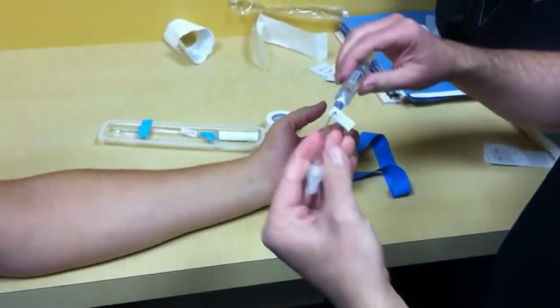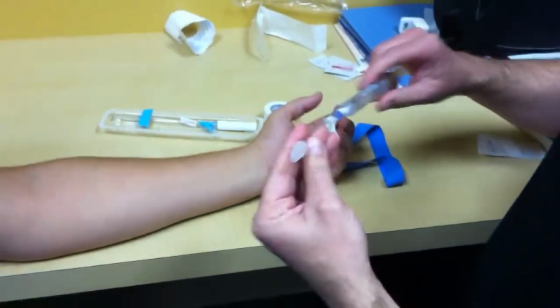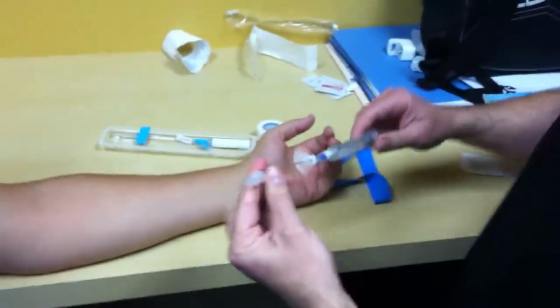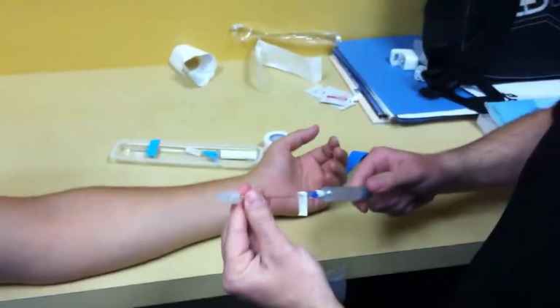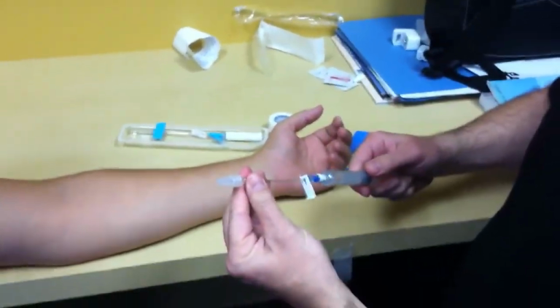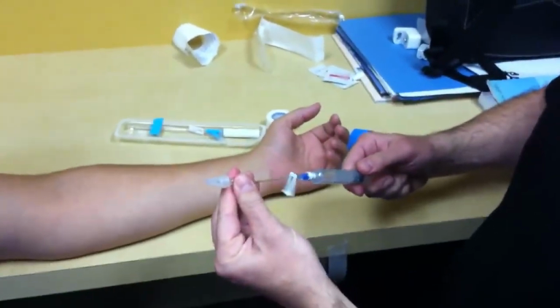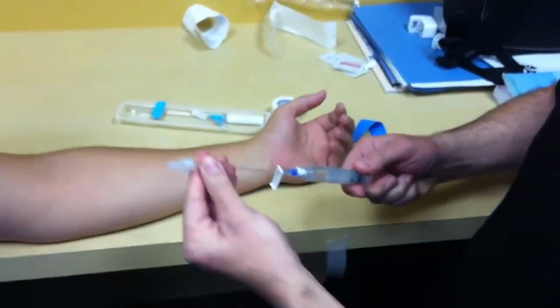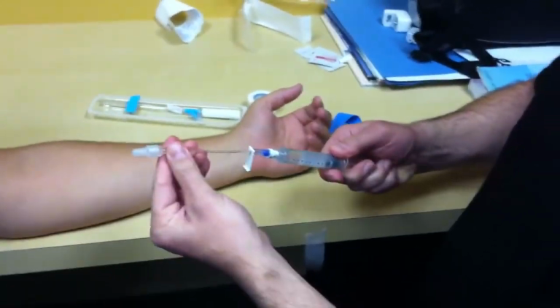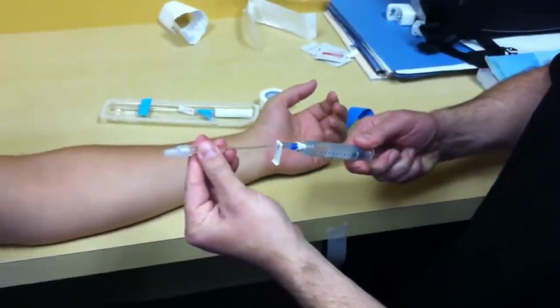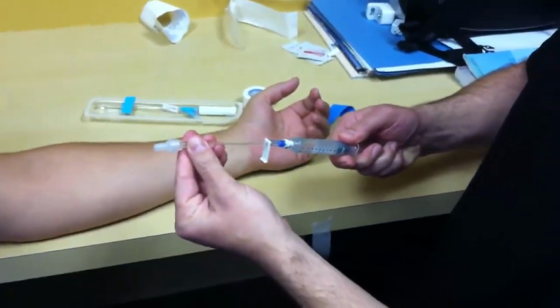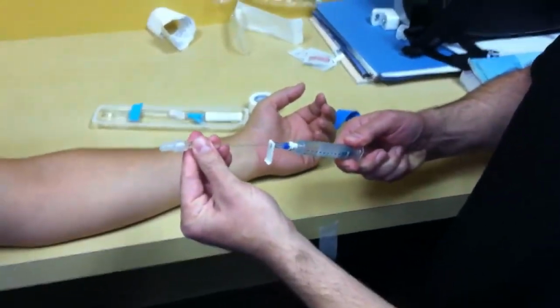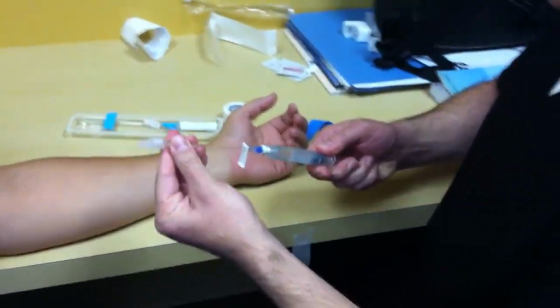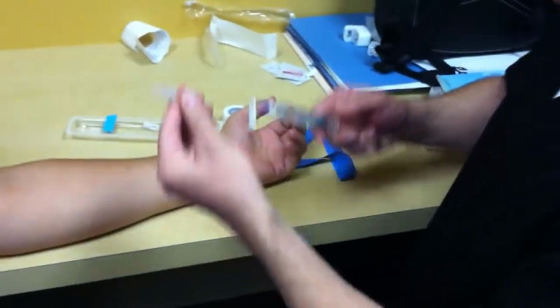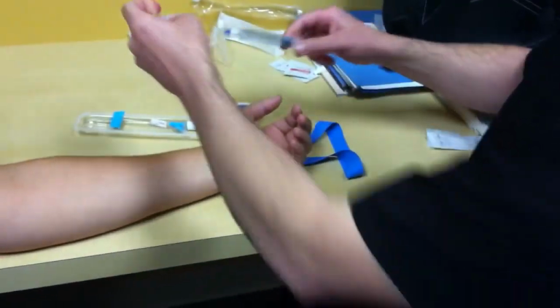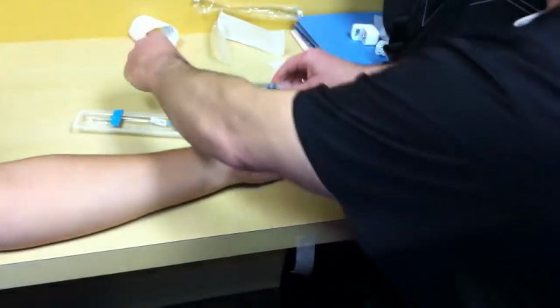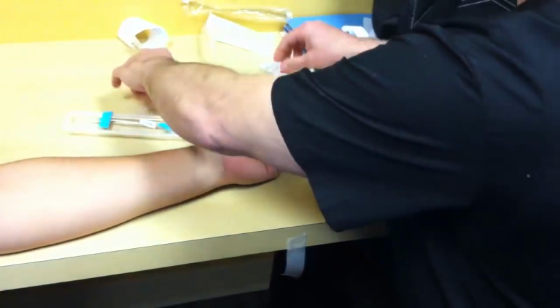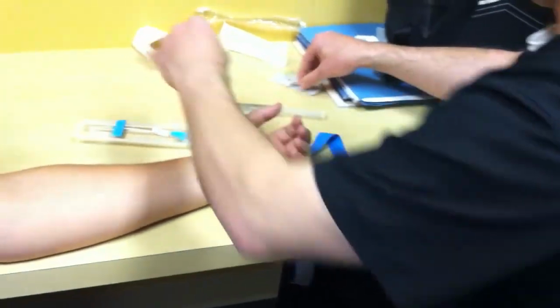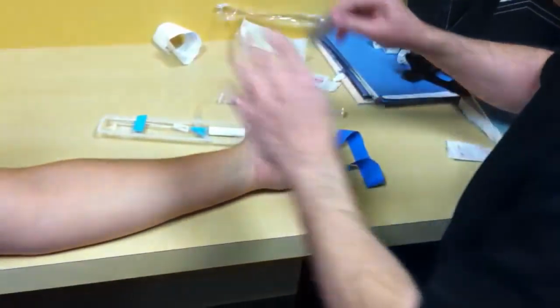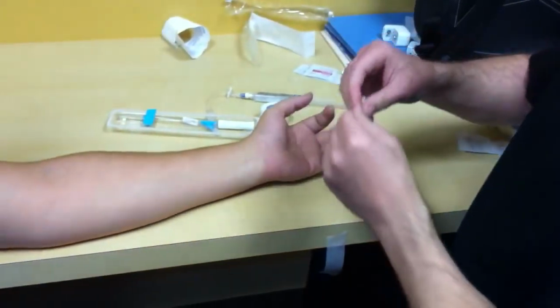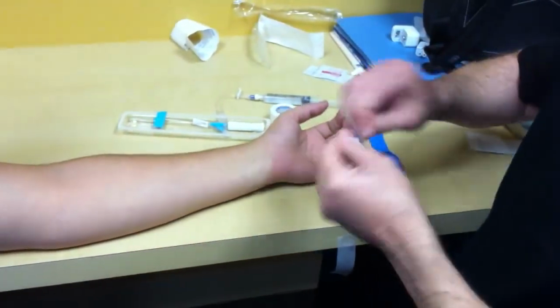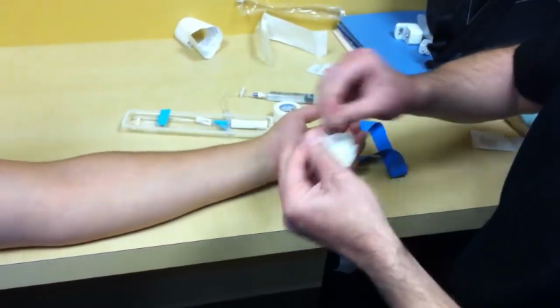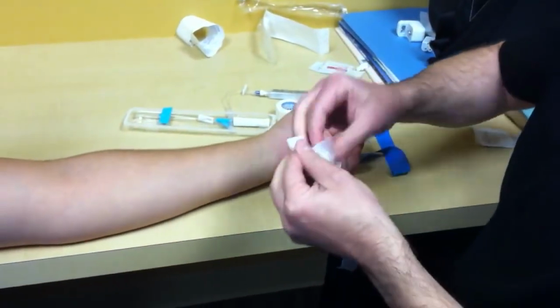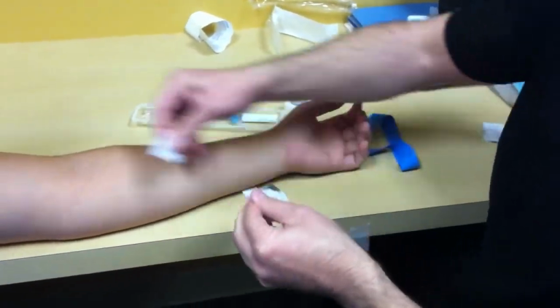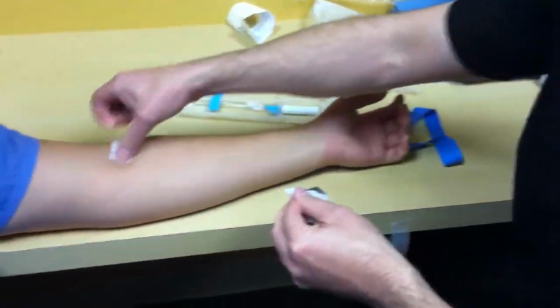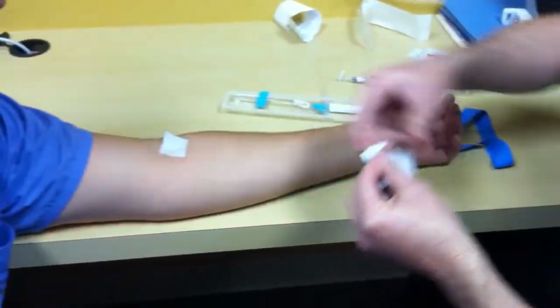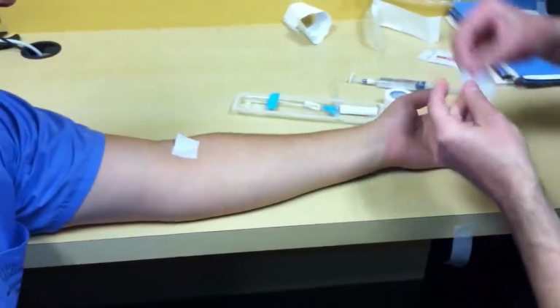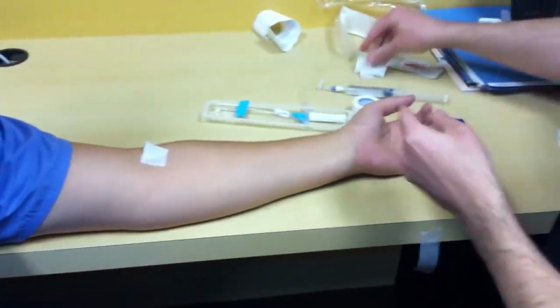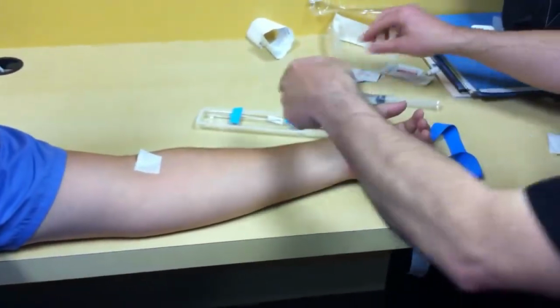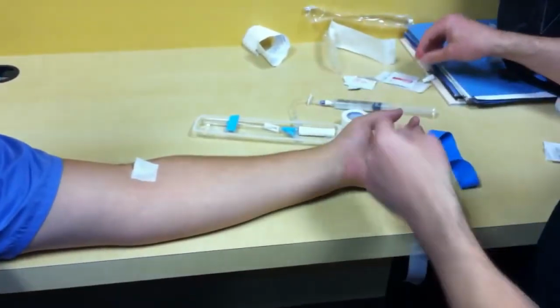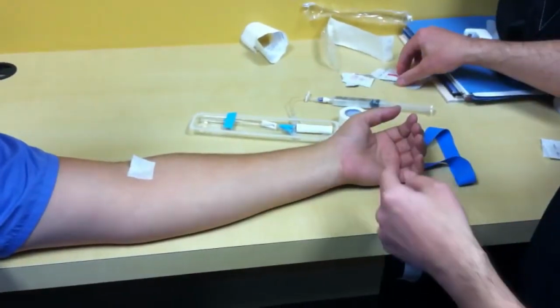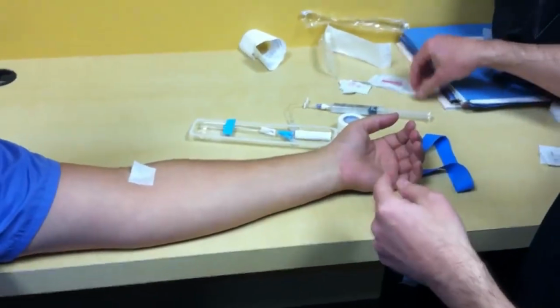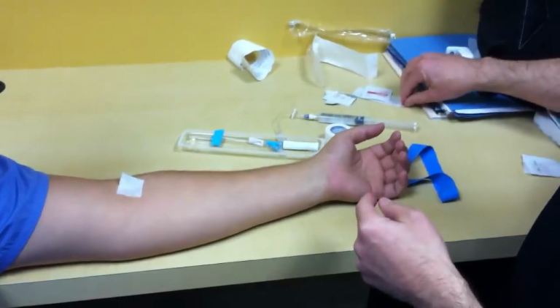Make sure you get all your things ready to go, get the air out of the line. Everything is 100% ready before you expose the needle.